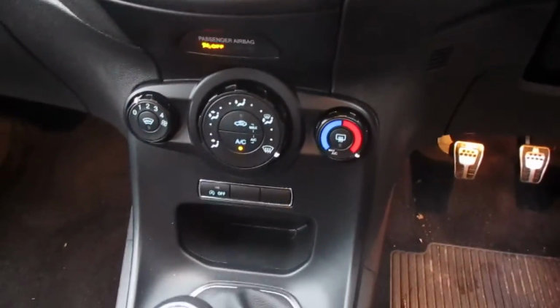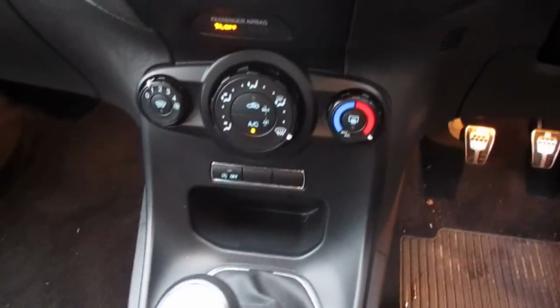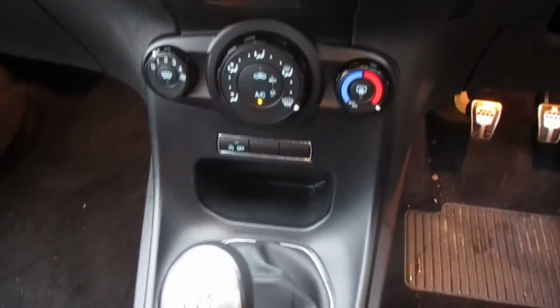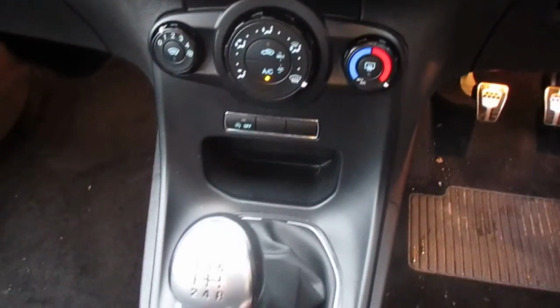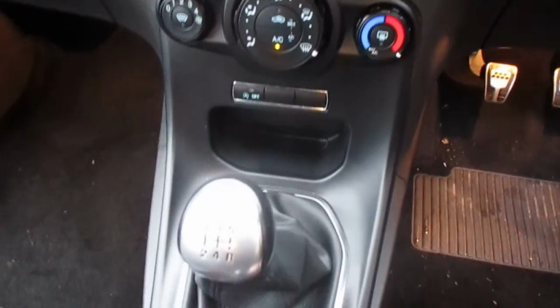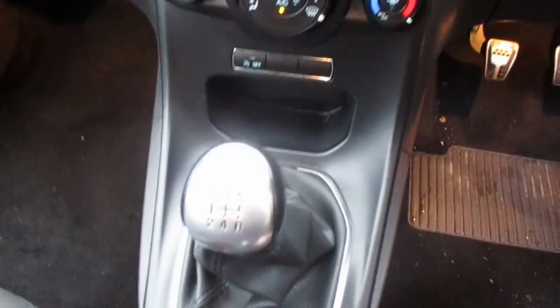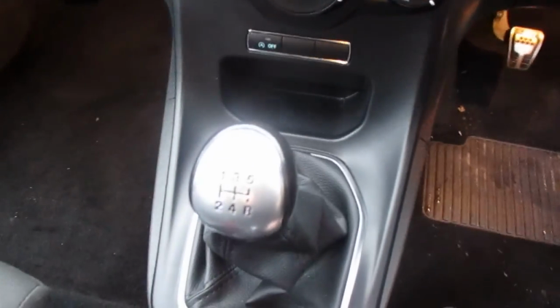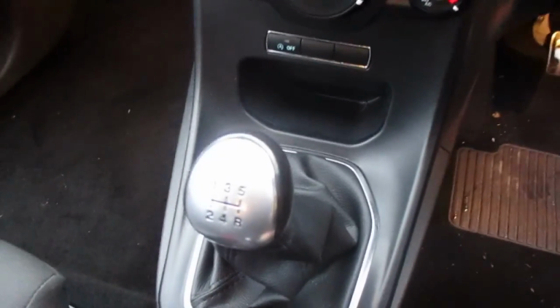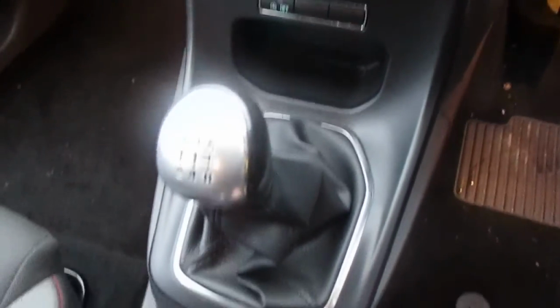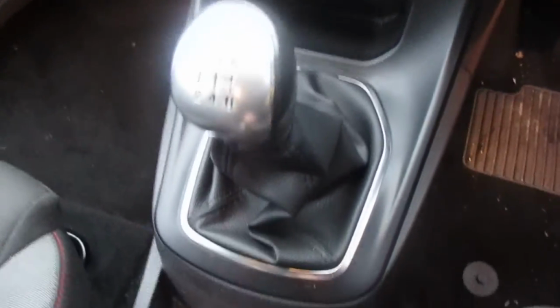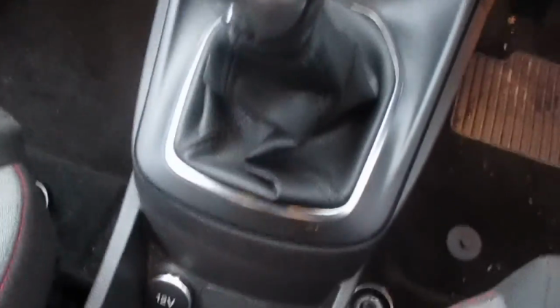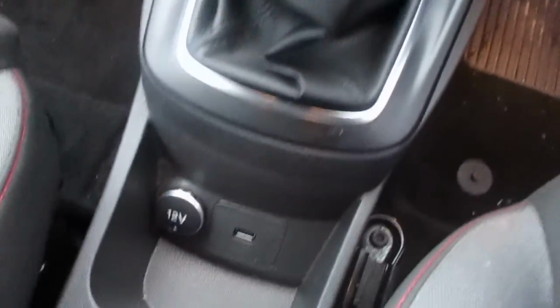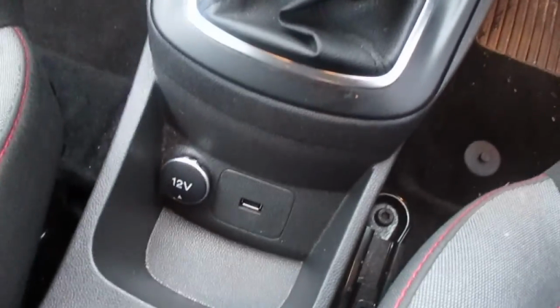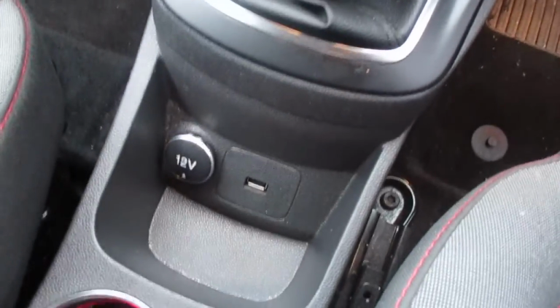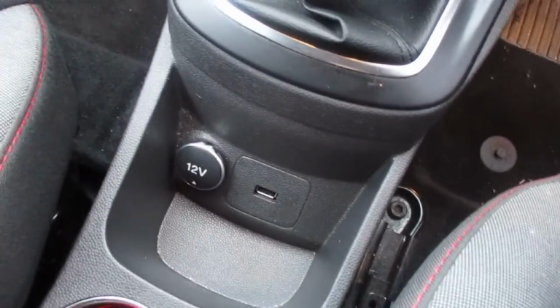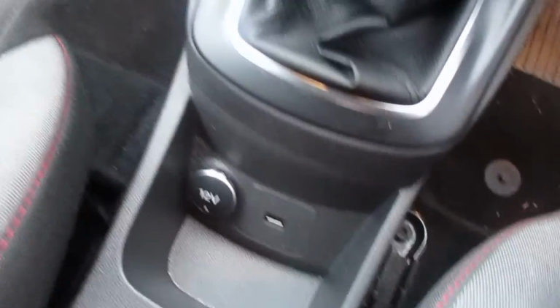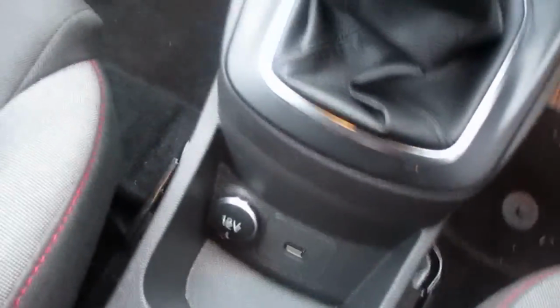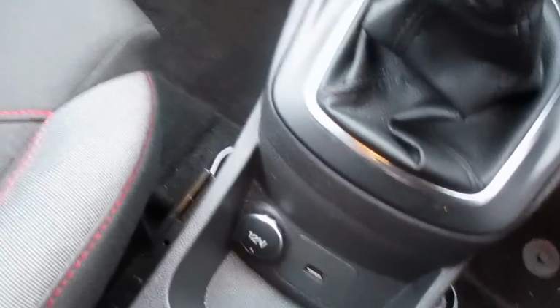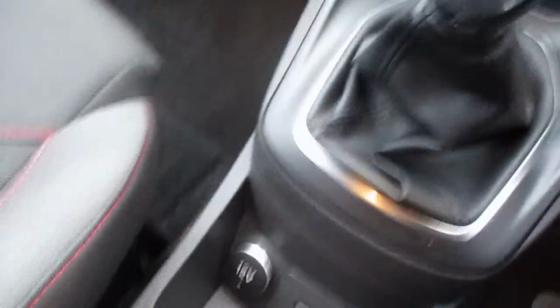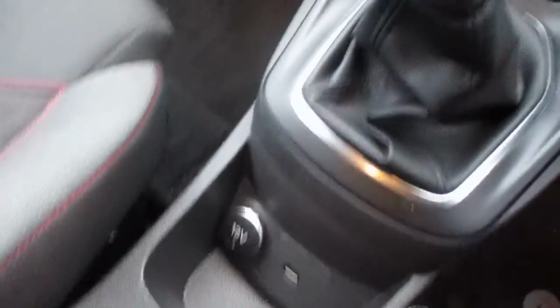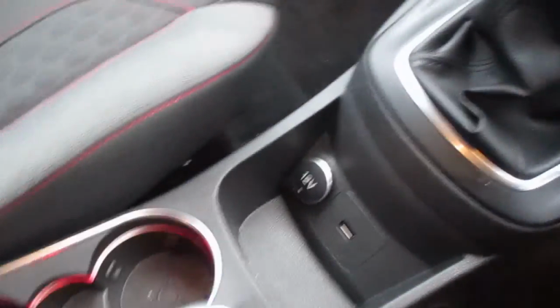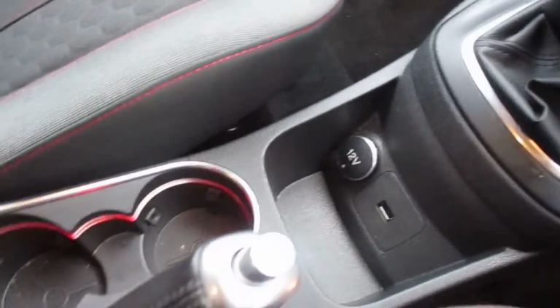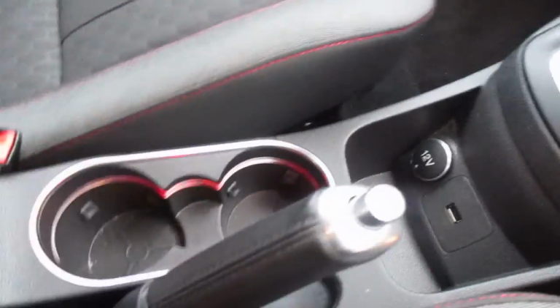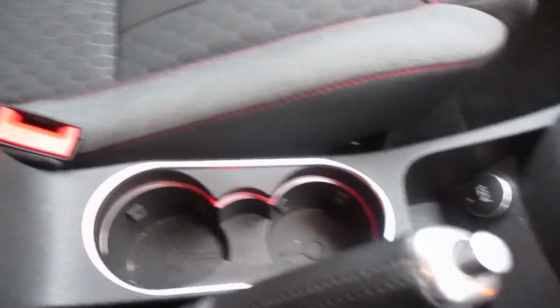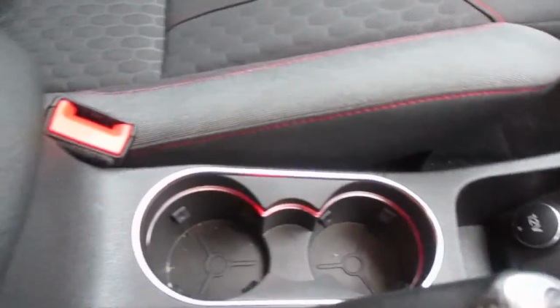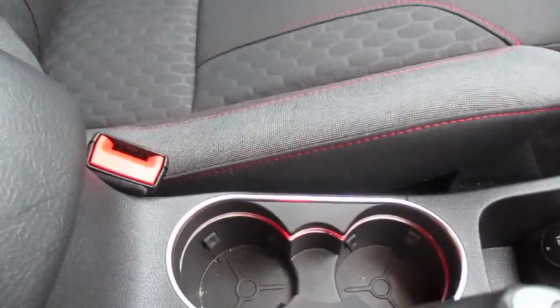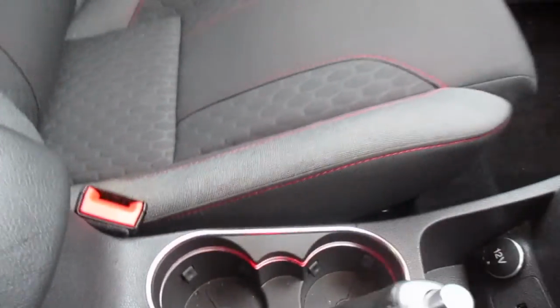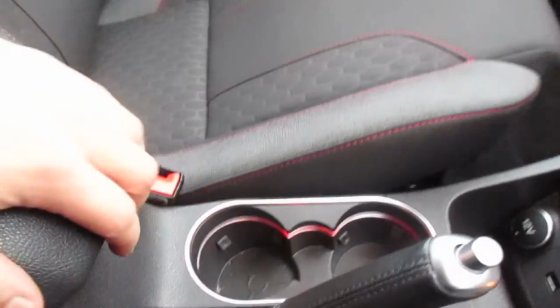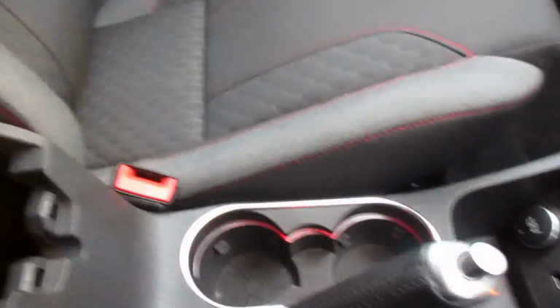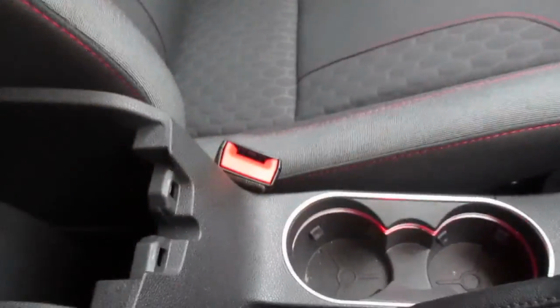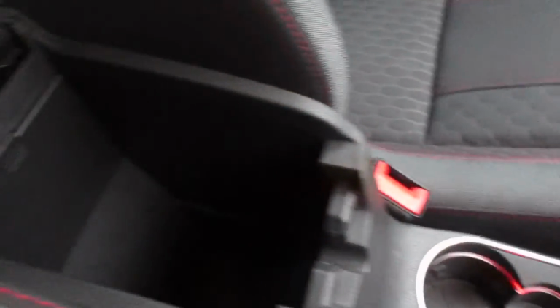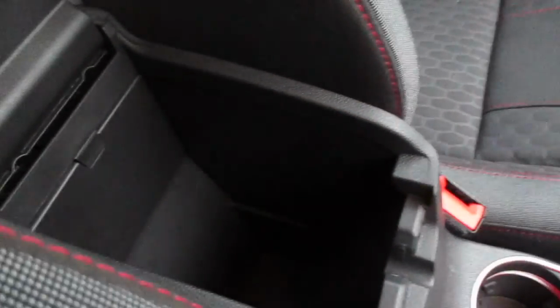To accompany that 1 litre turbo engine, you've got a 5 speed manual gearbox, a 12 volt power outlet along with a USB port, ambient lighting in the cupholders, and a central armrest.